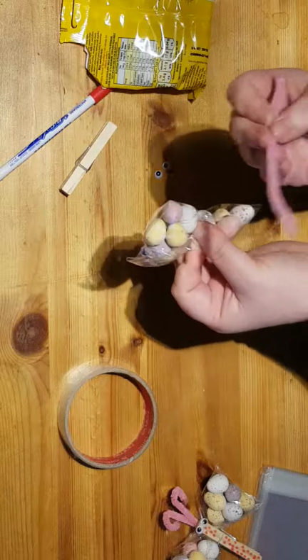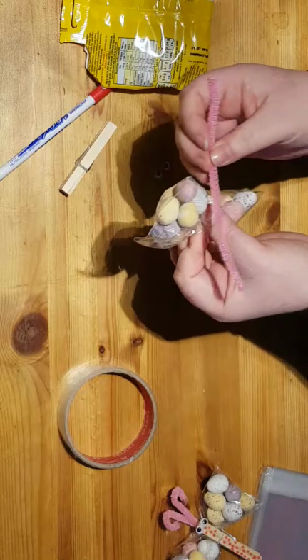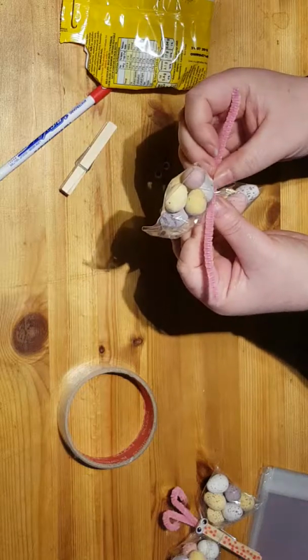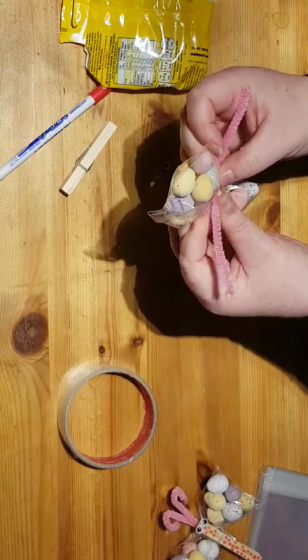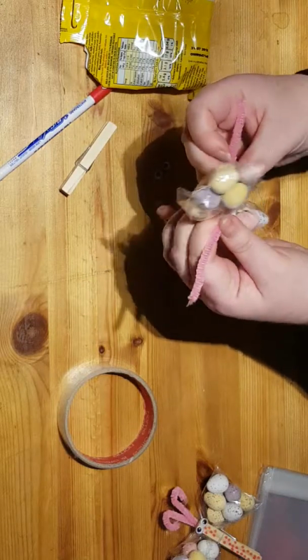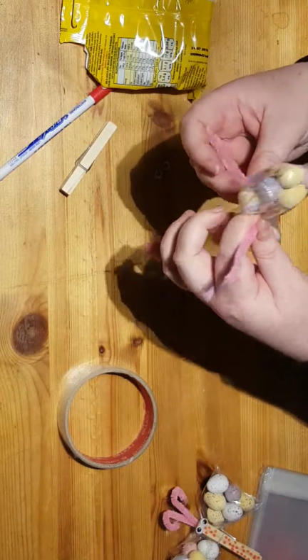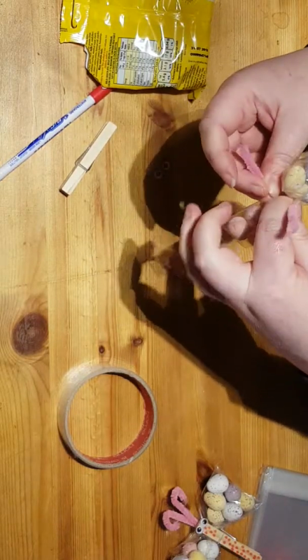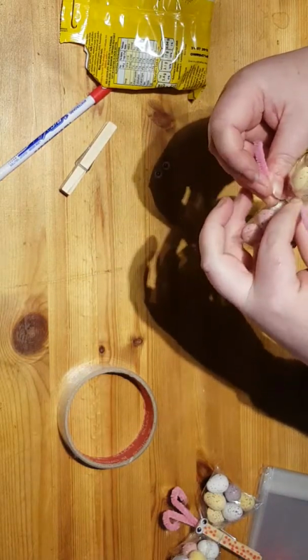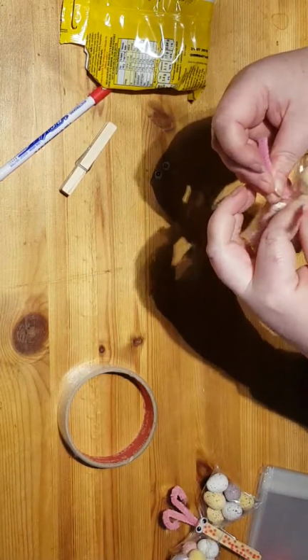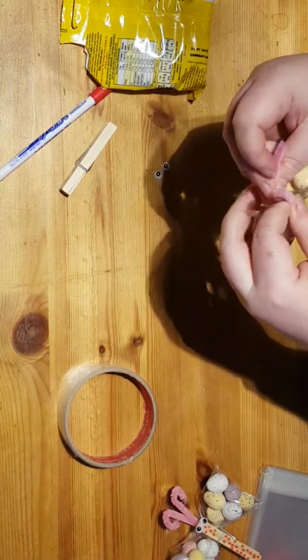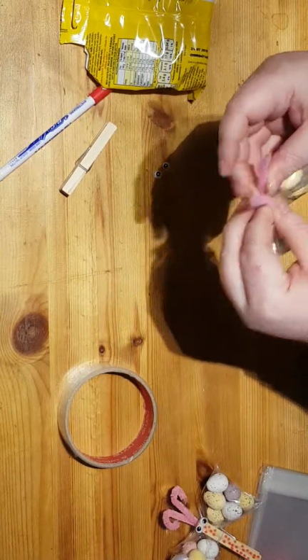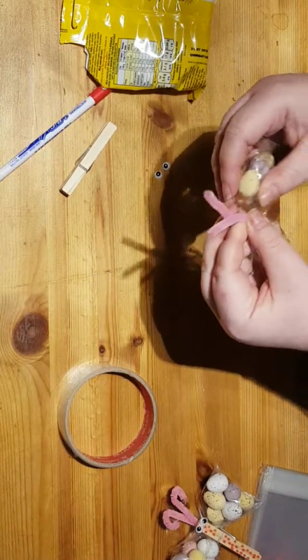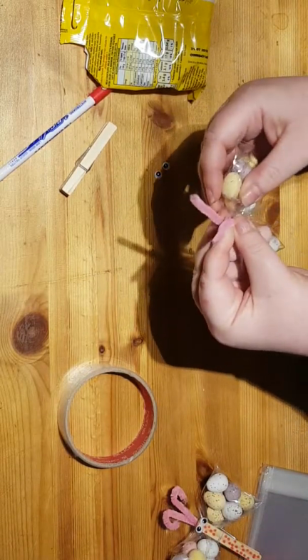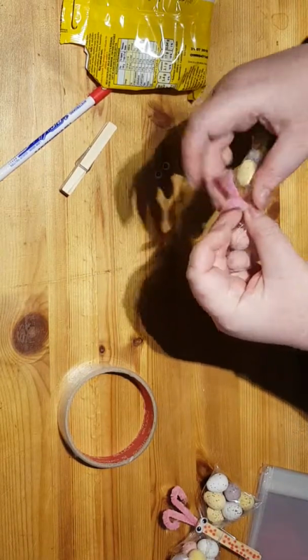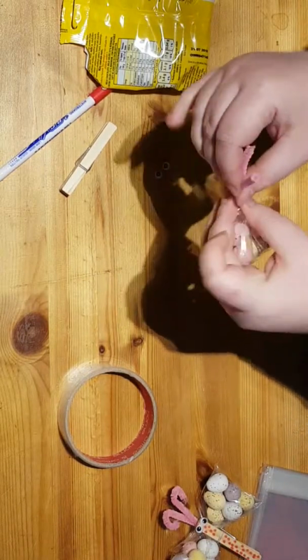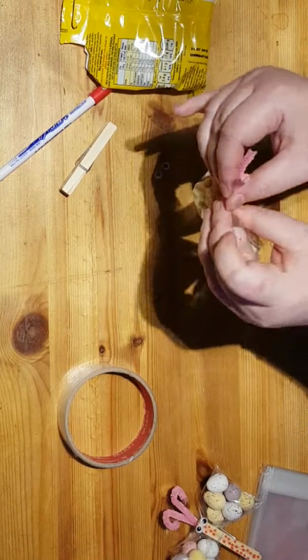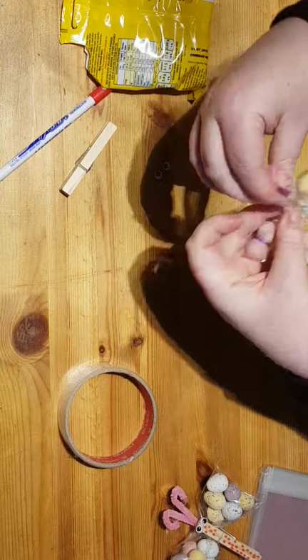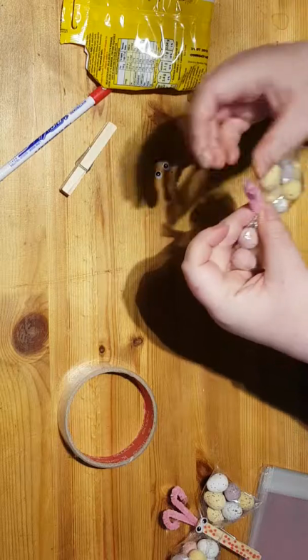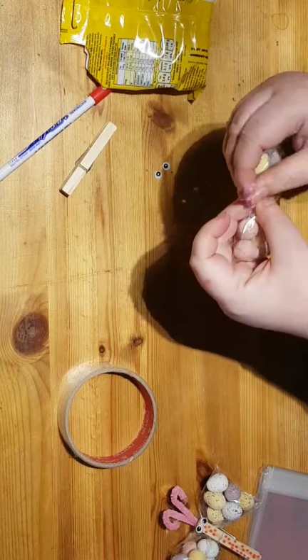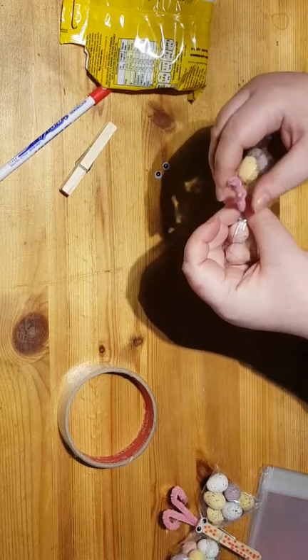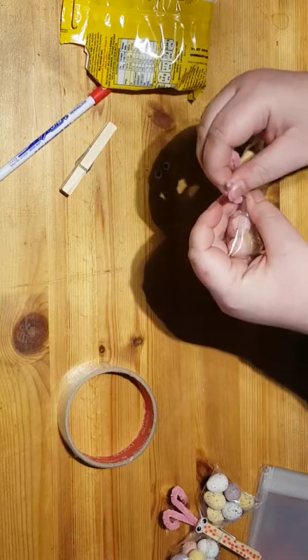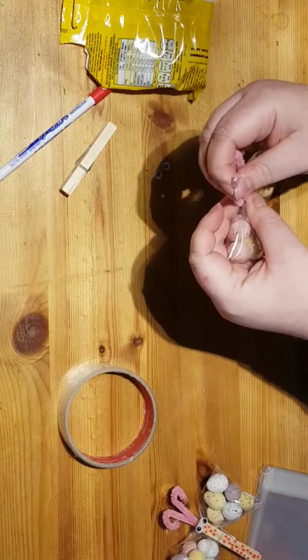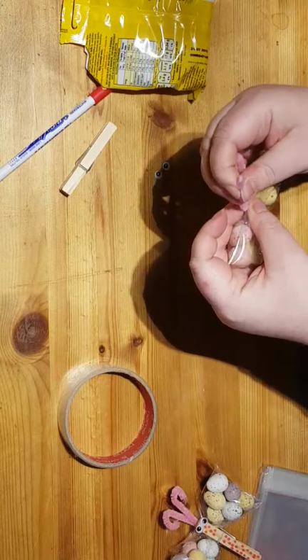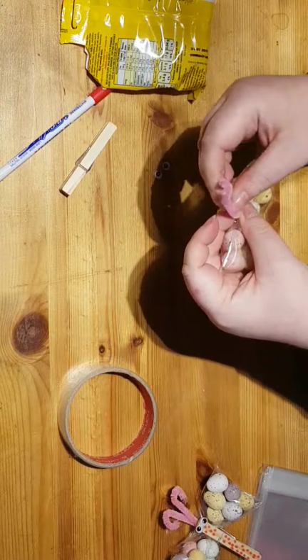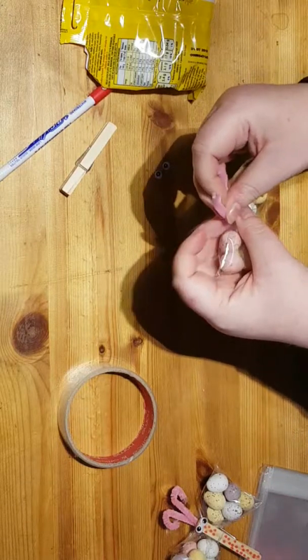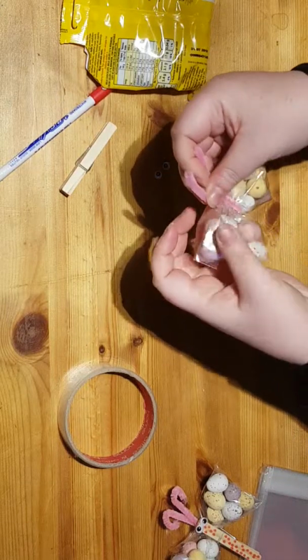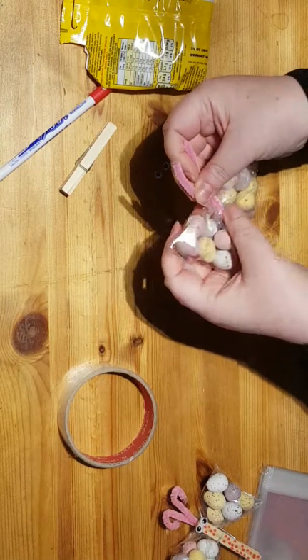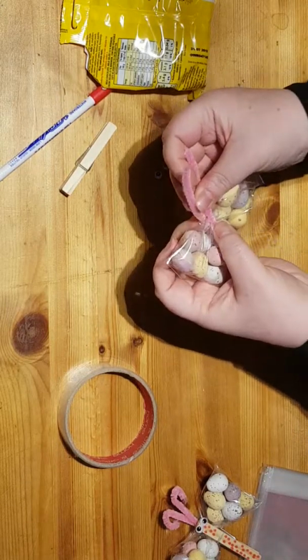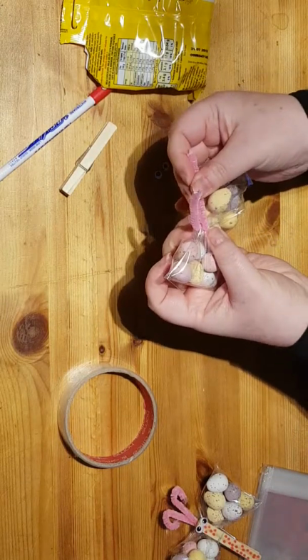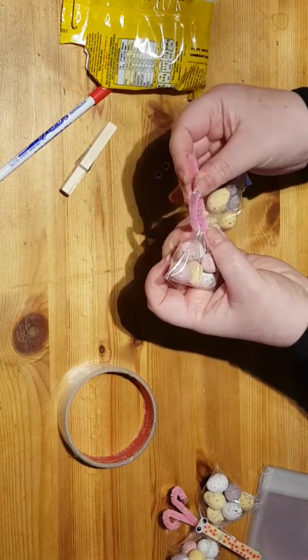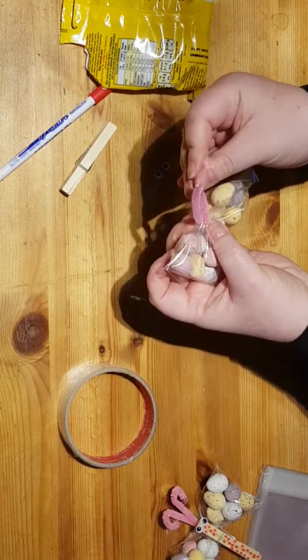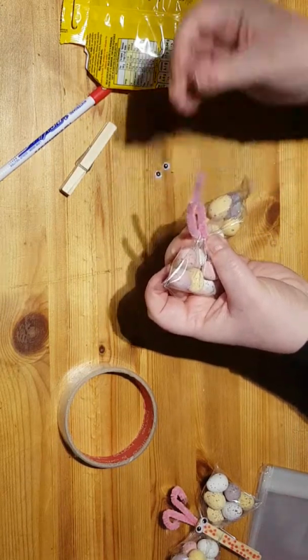Then you get the pipe cleaner and you twist it around it. You don't need to twist it that way, just twist it like that, so it's just crossed slightly.